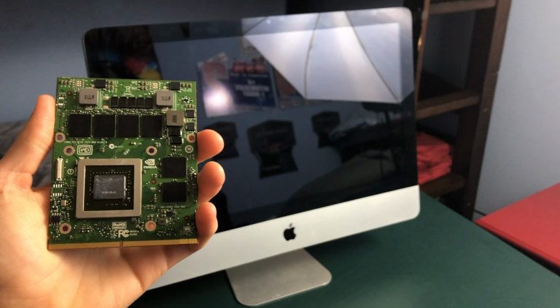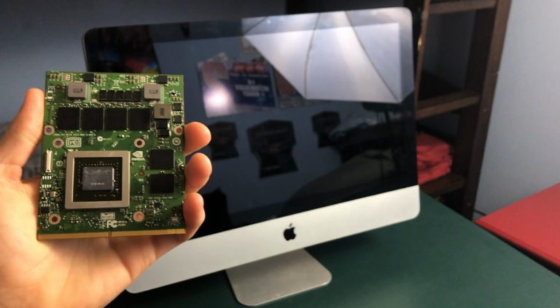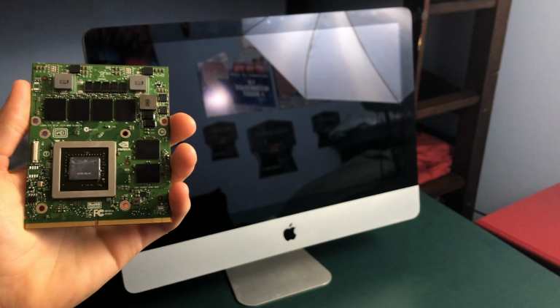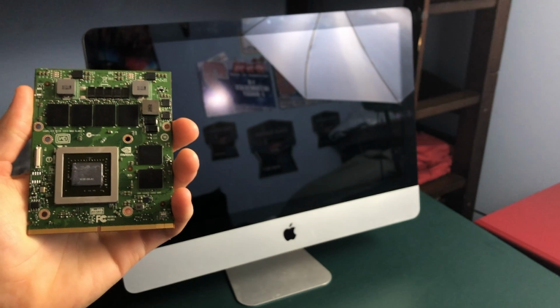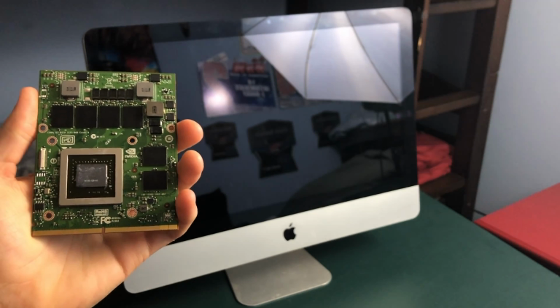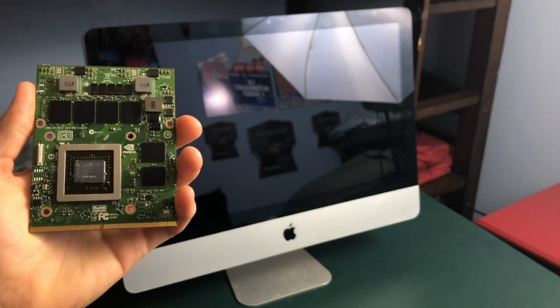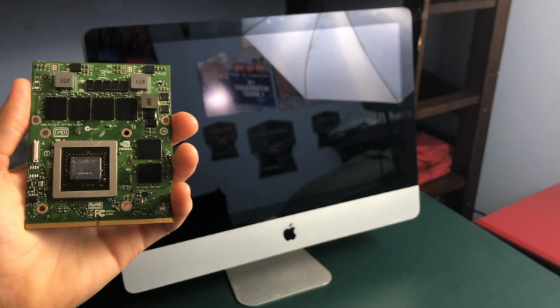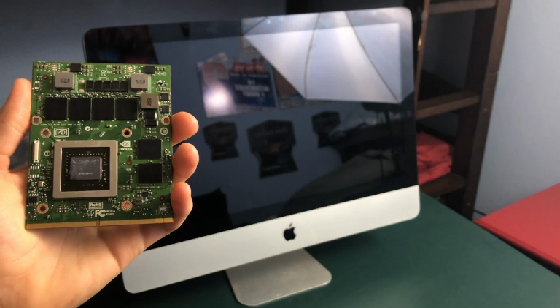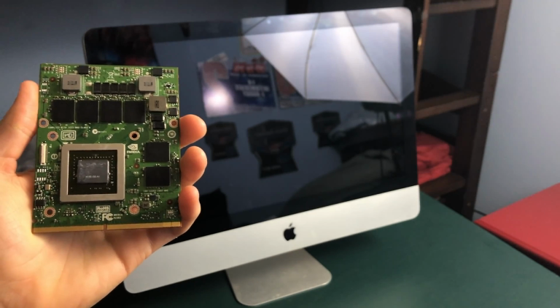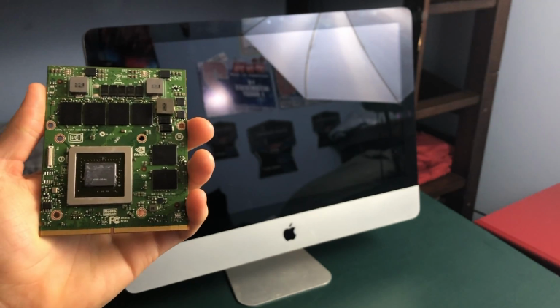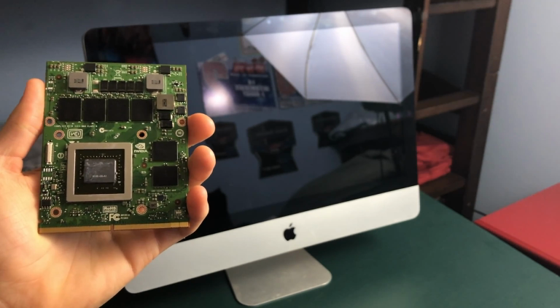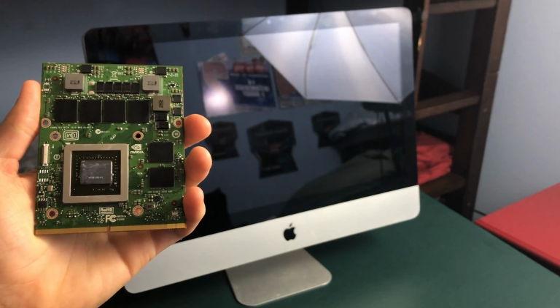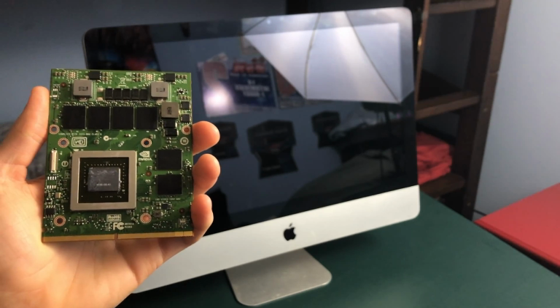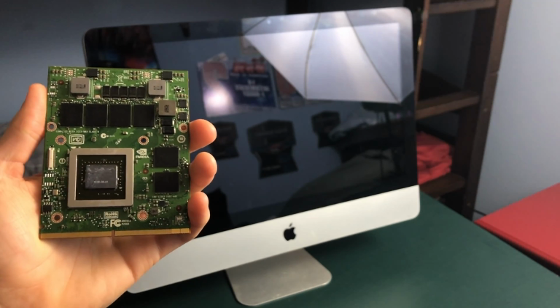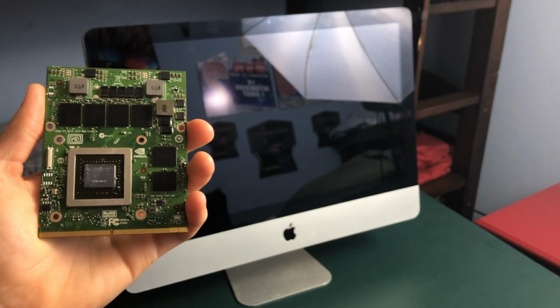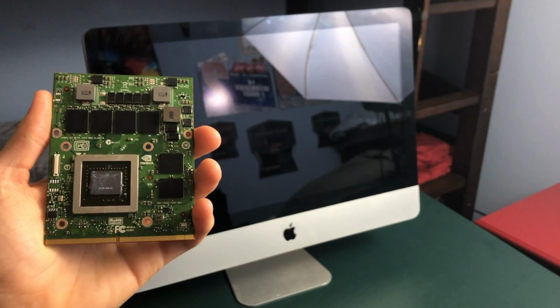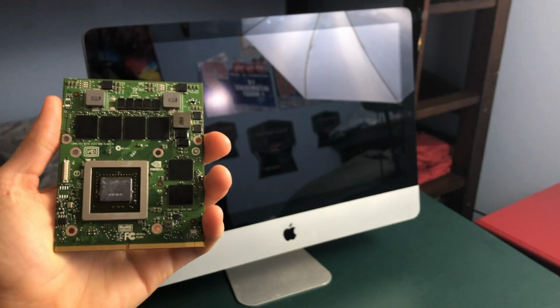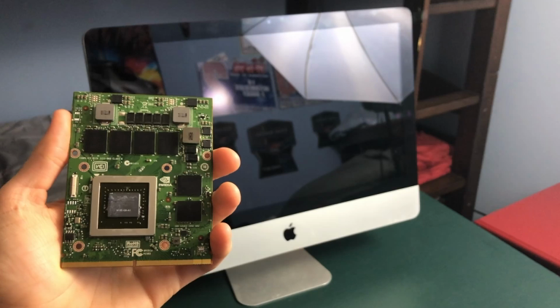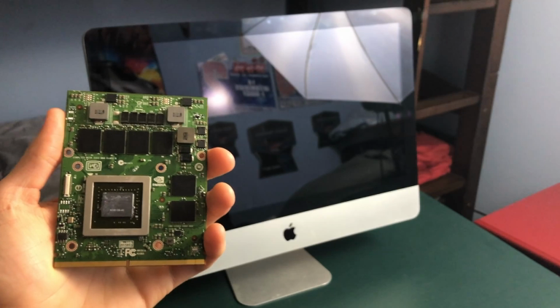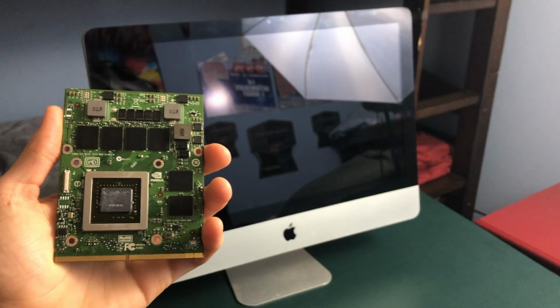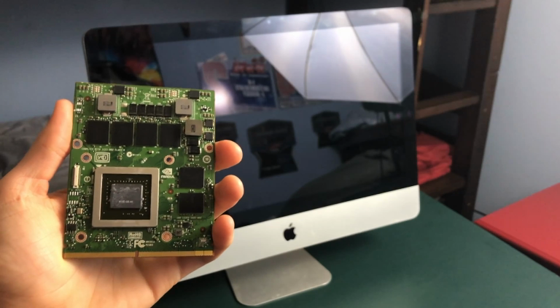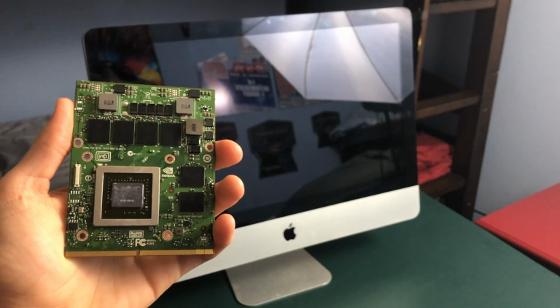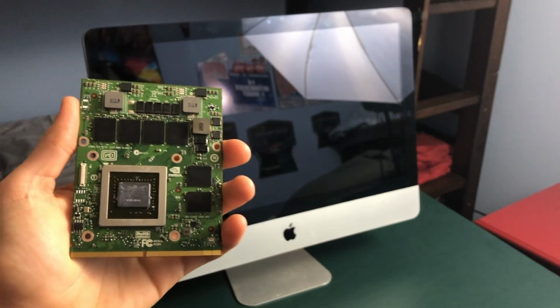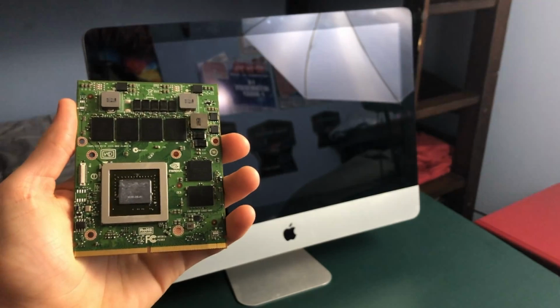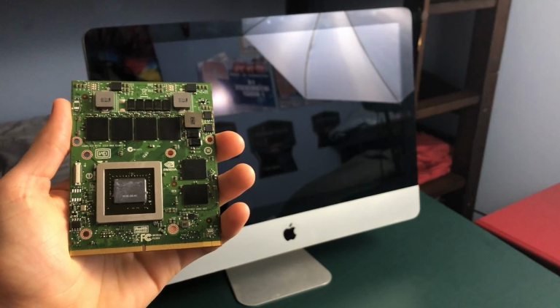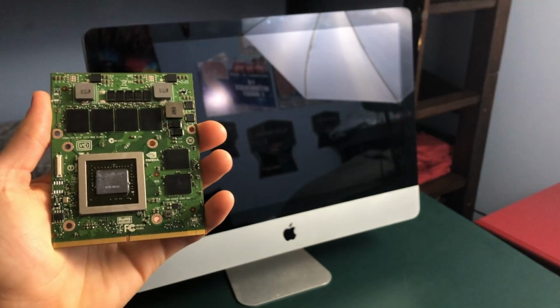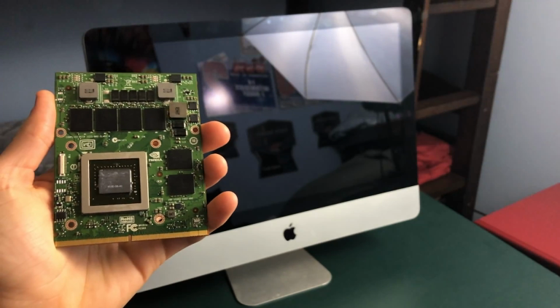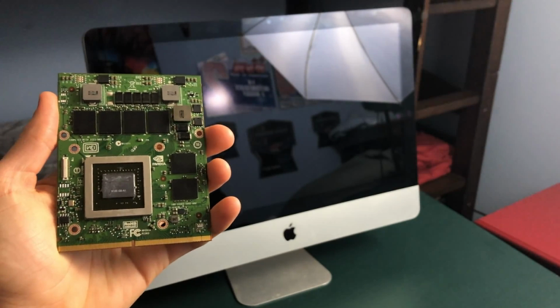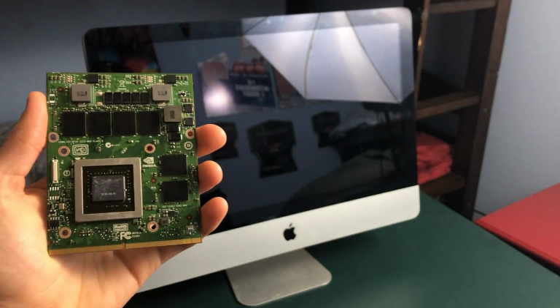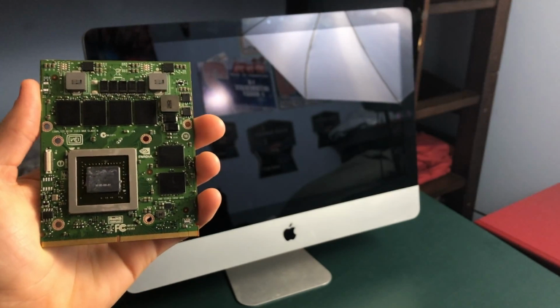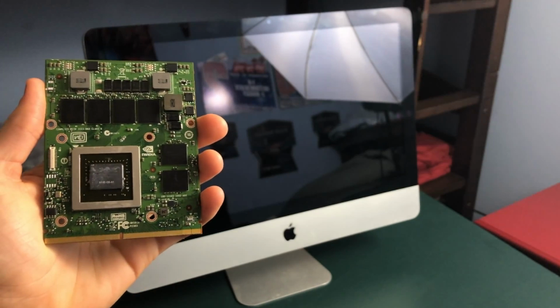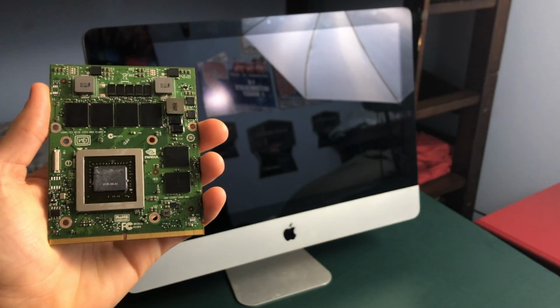Hey guys, this is TechItOut and today I'm going to be showing you how to upgrade the GPU in your mid 2011 21.5 inch iMac. So let's get started.